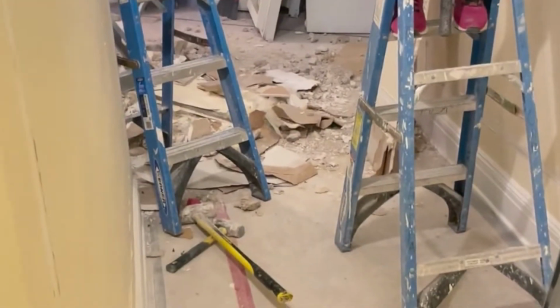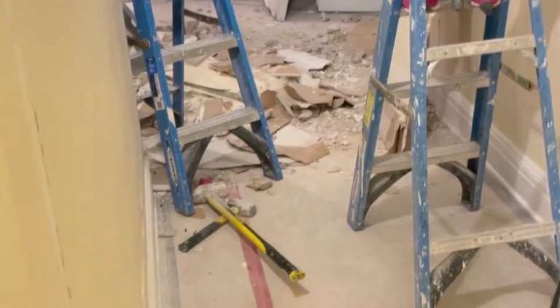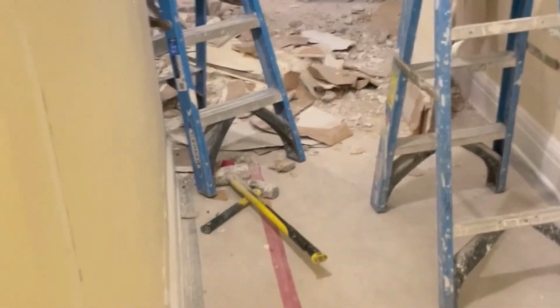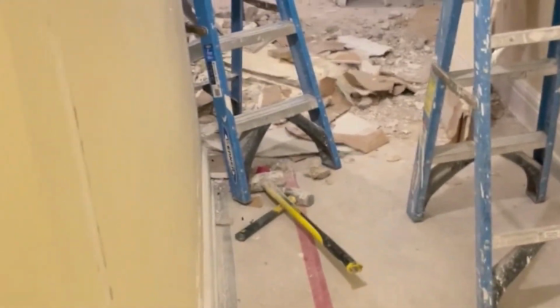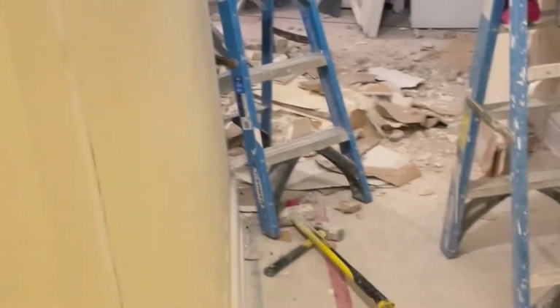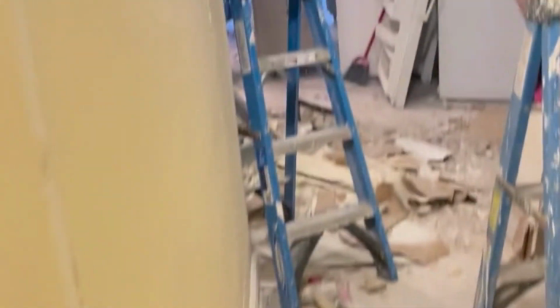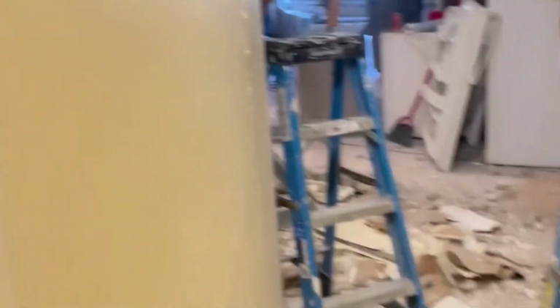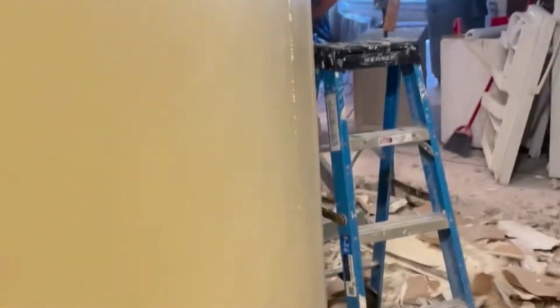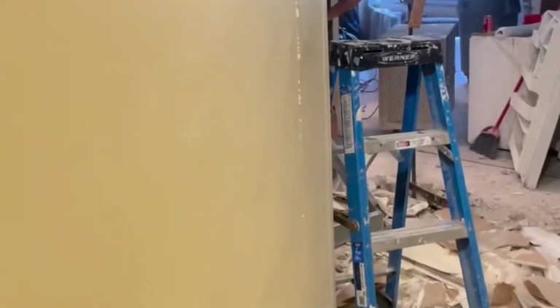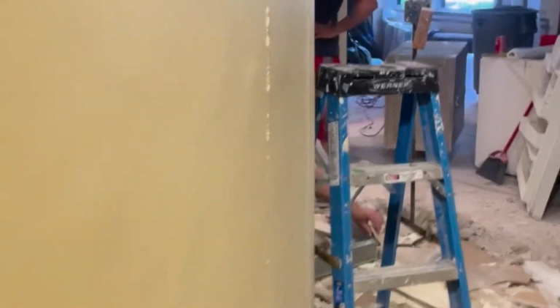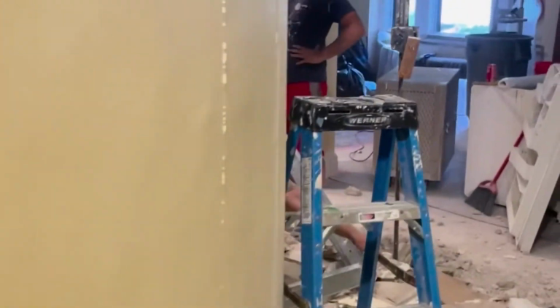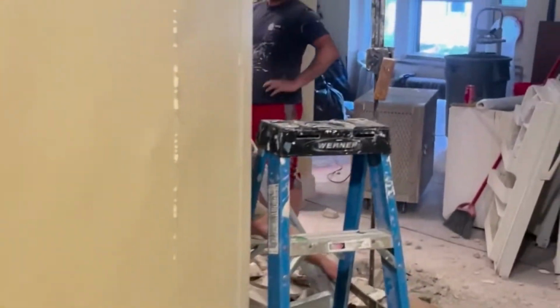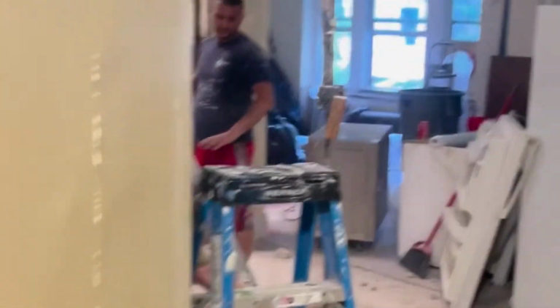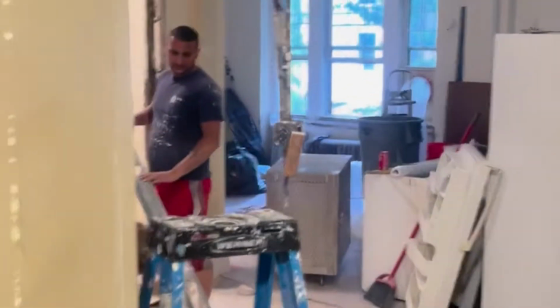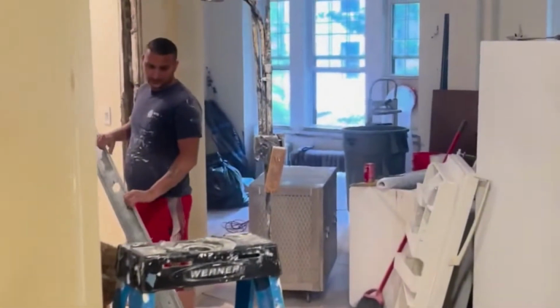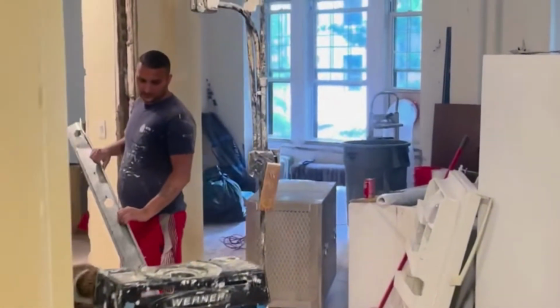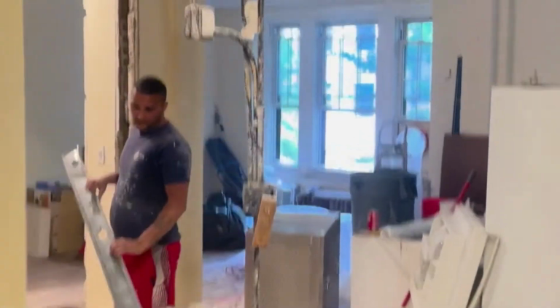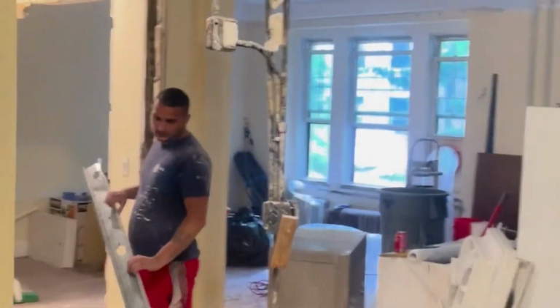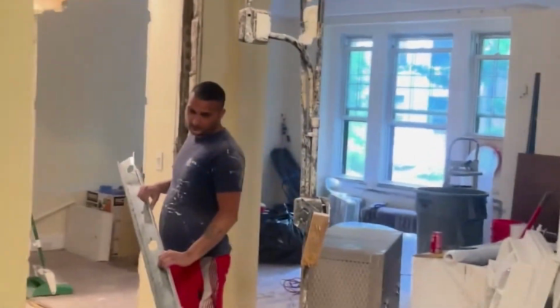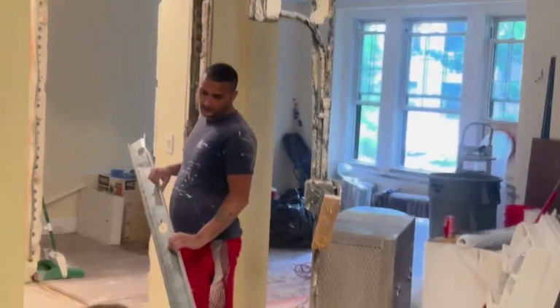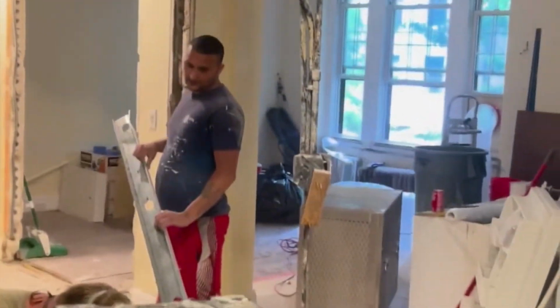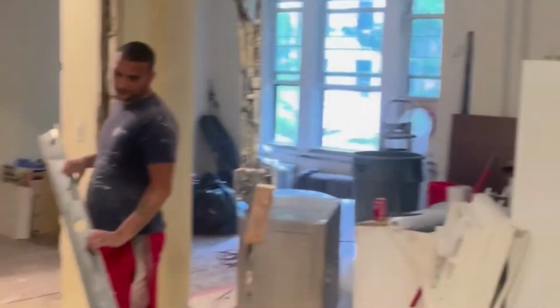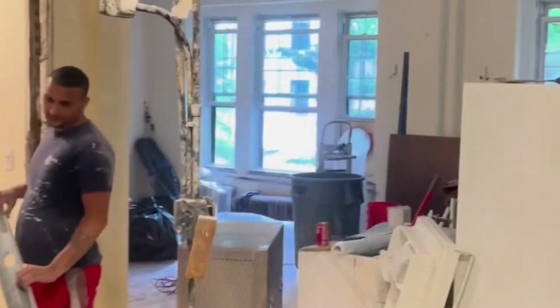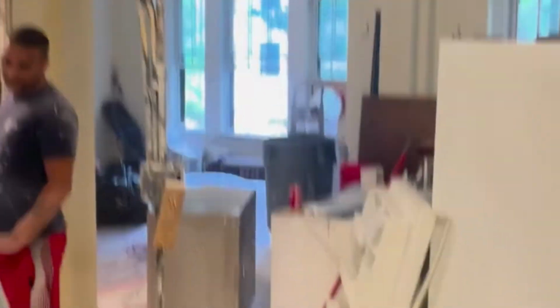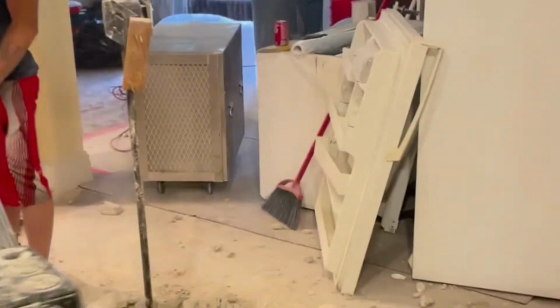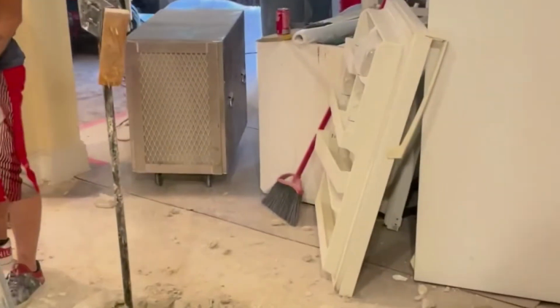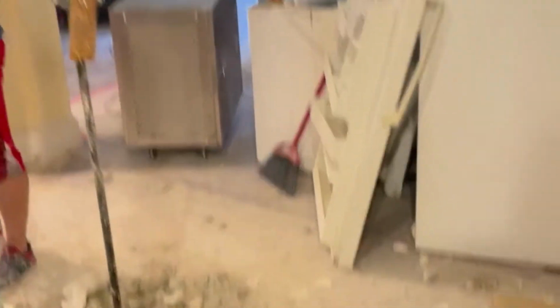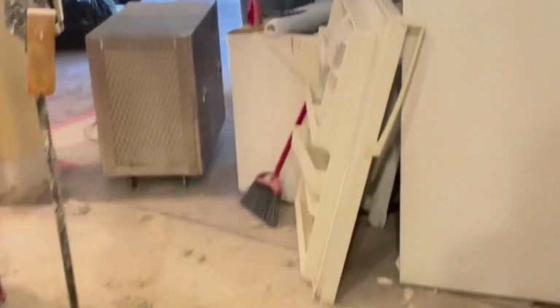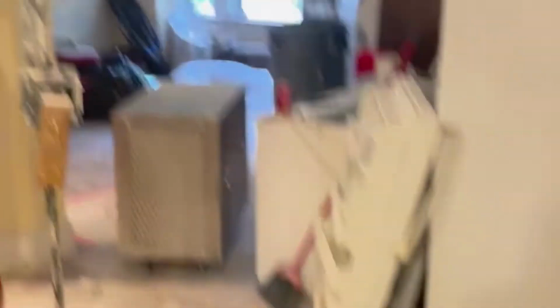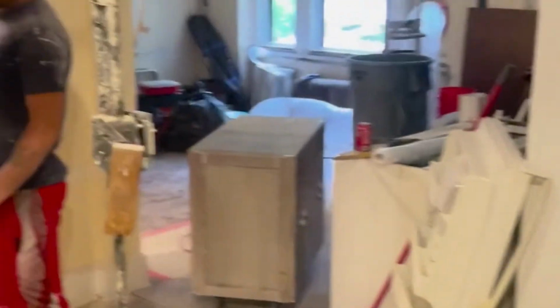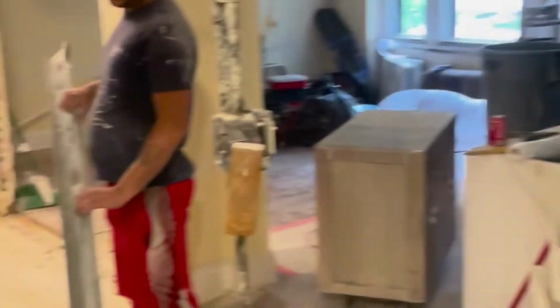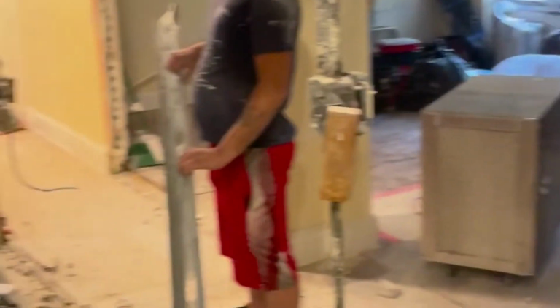Okay, here we are with the real demo. Don't fall down. Oh my god, look at this mess. This is wild.